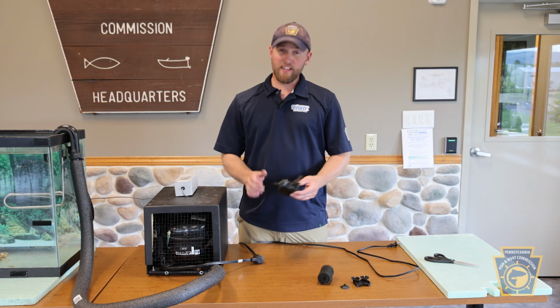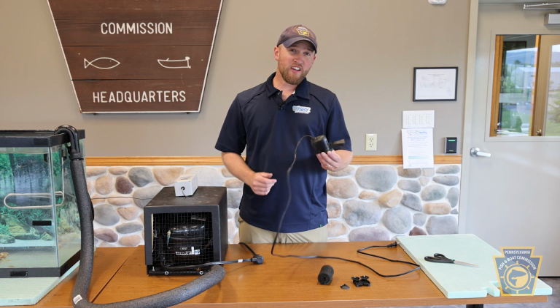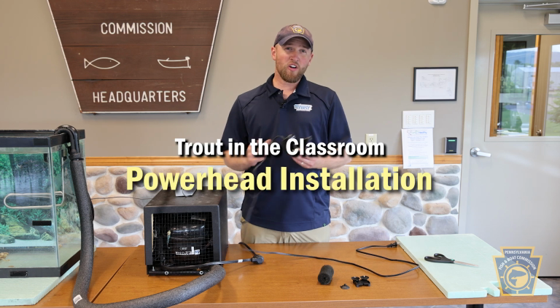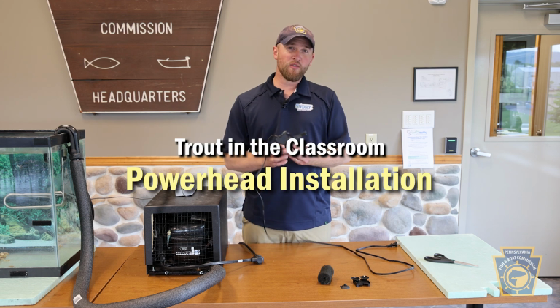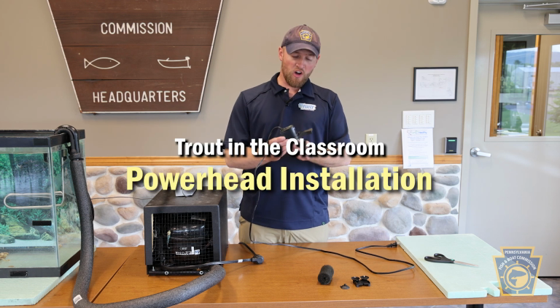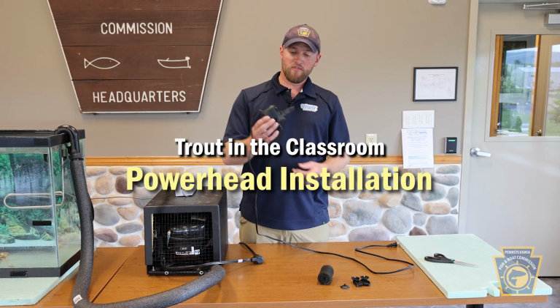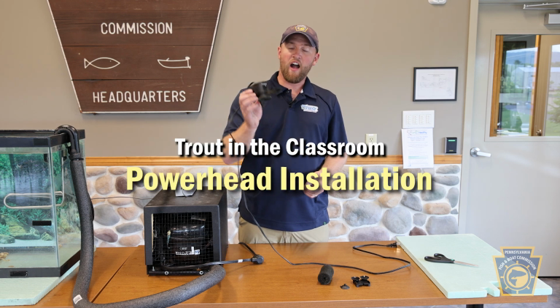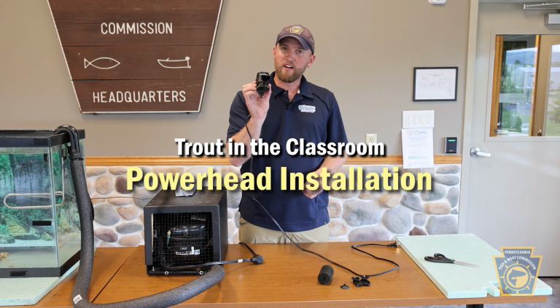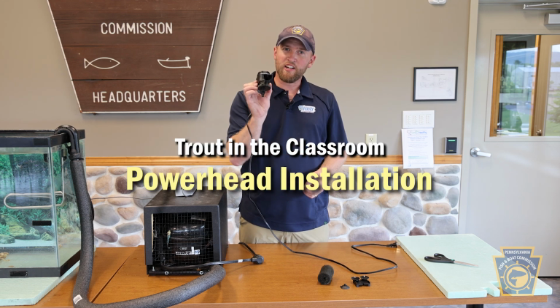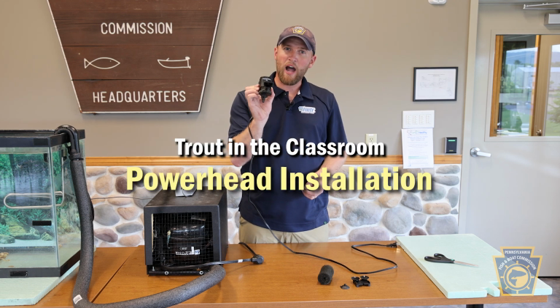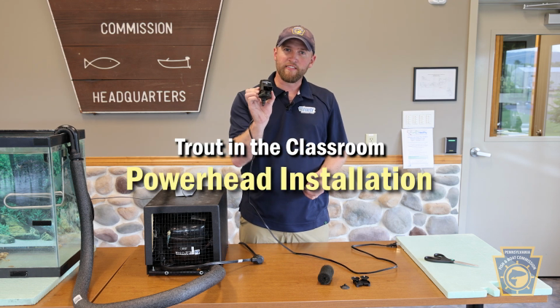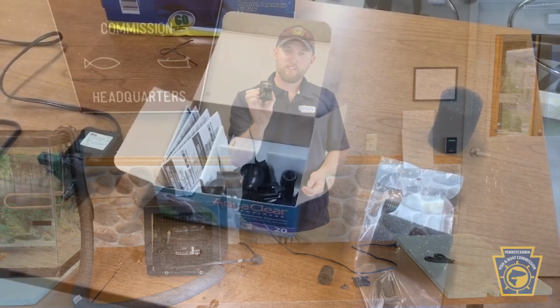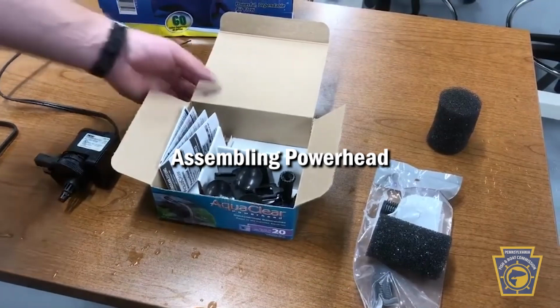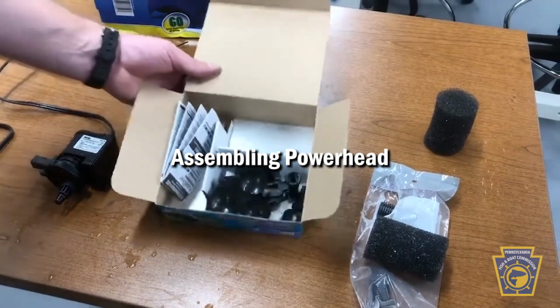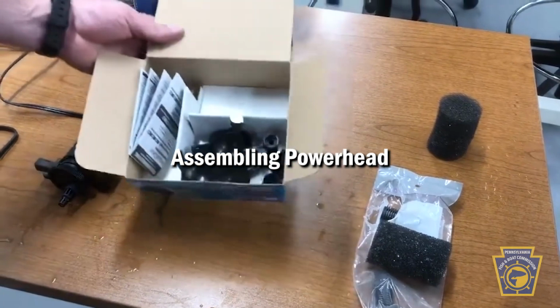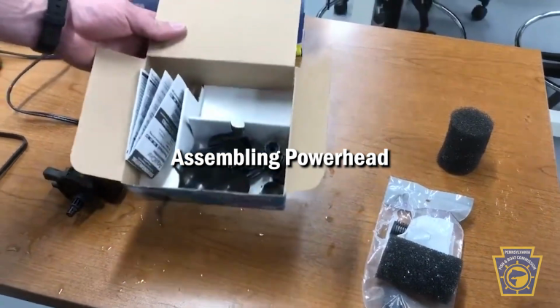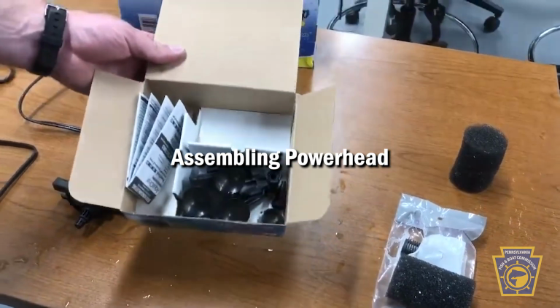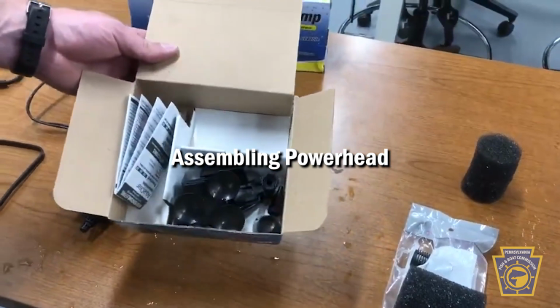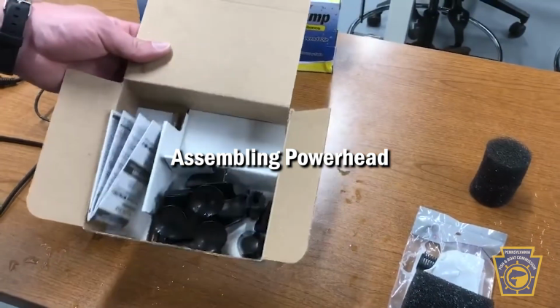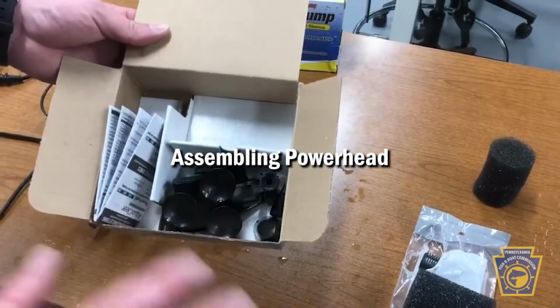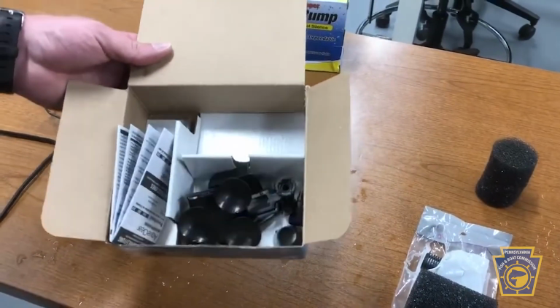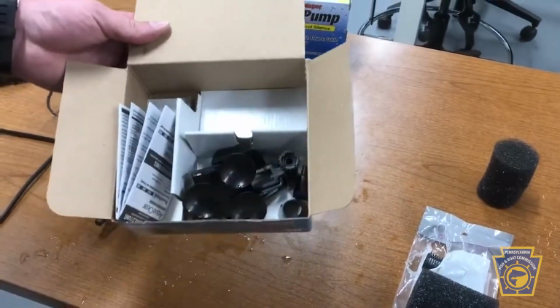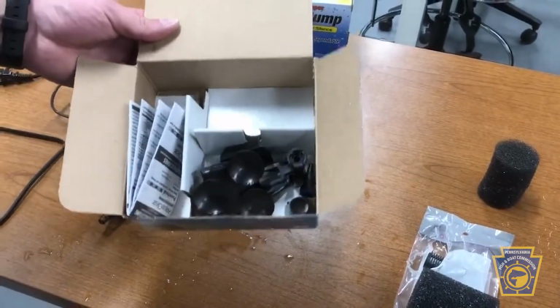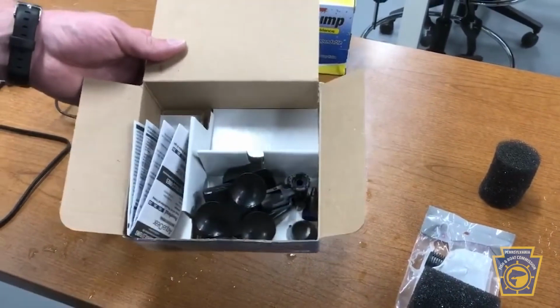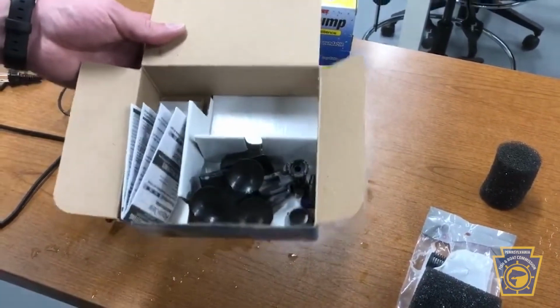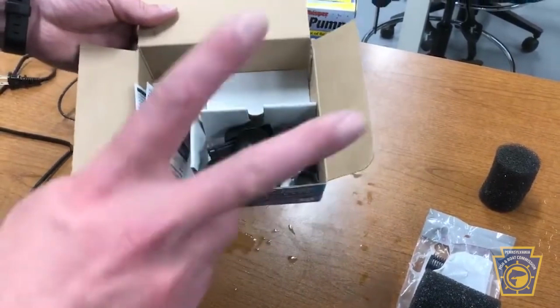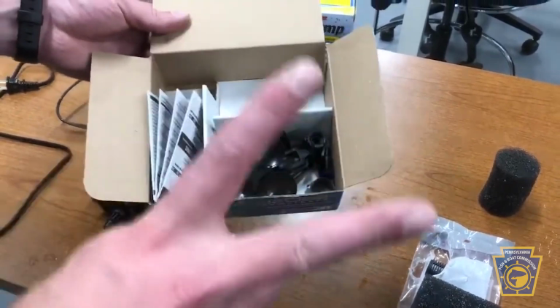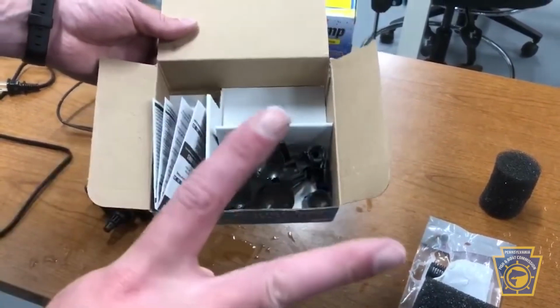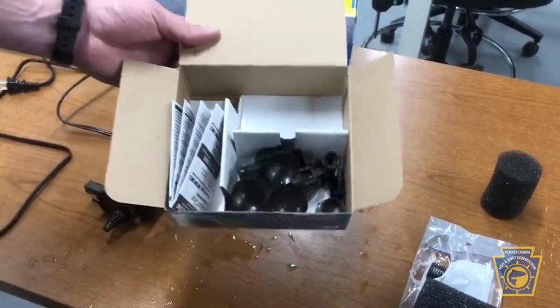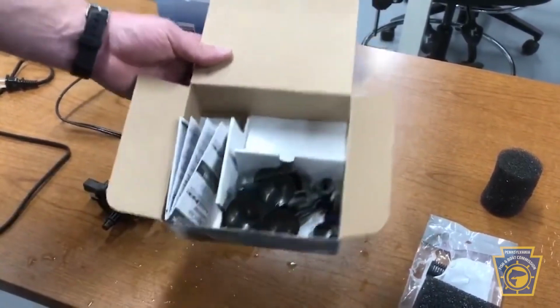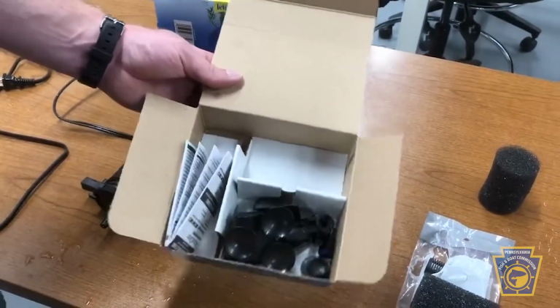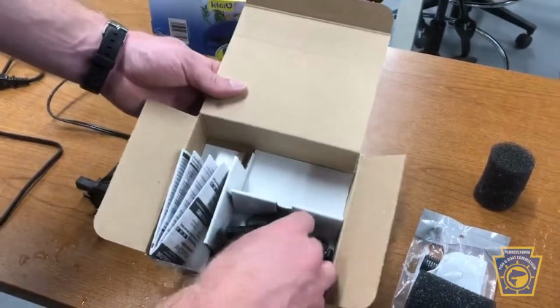In this video we're going to install our AquaClear power head. When you originally open up the box you're going to notice all of these different parts and components in here. We're only going to require two for your Trout in the Classroom program.